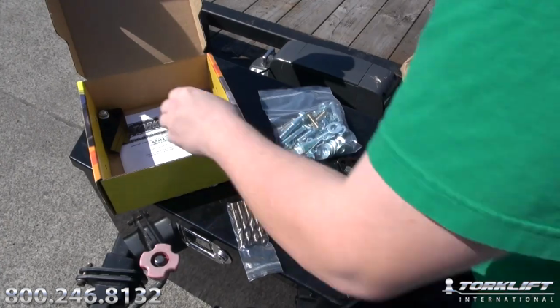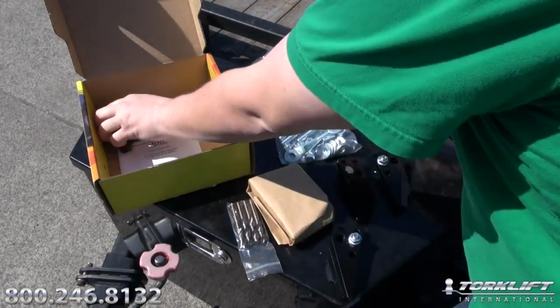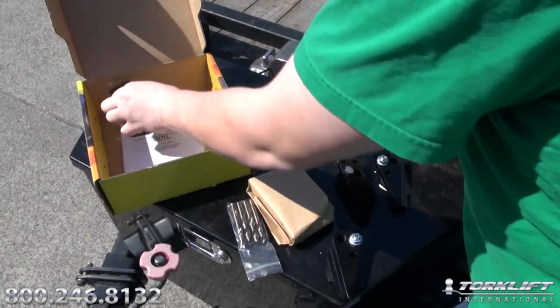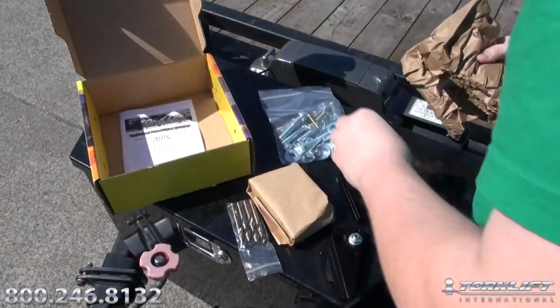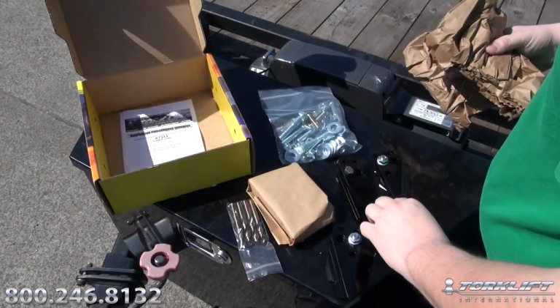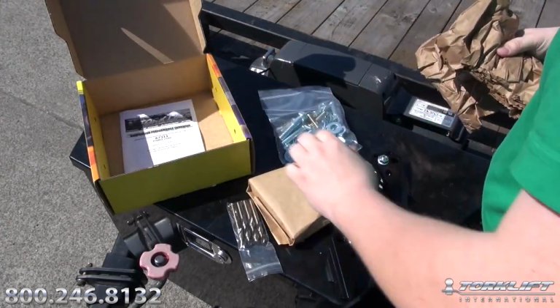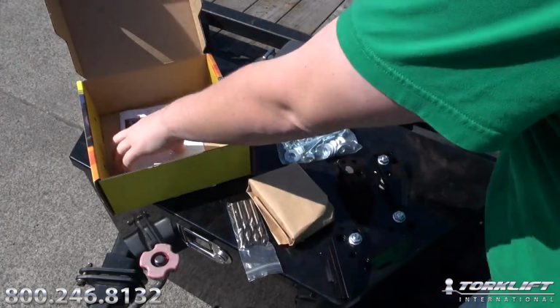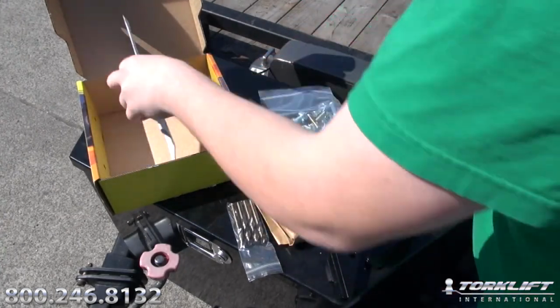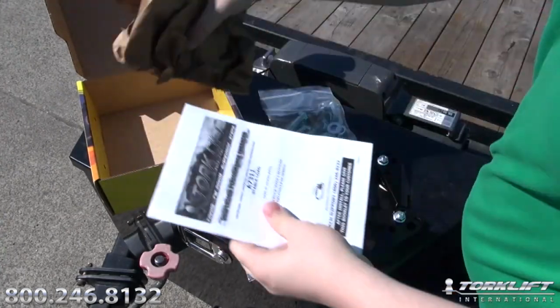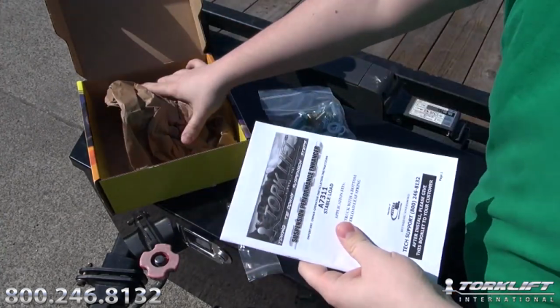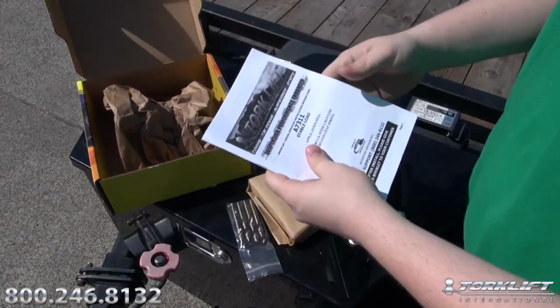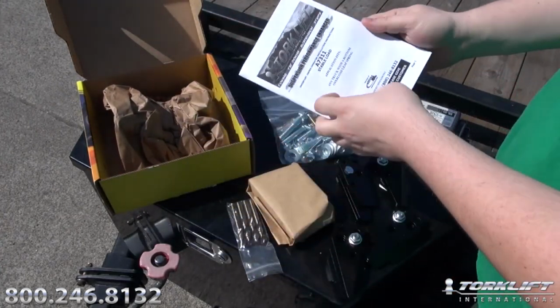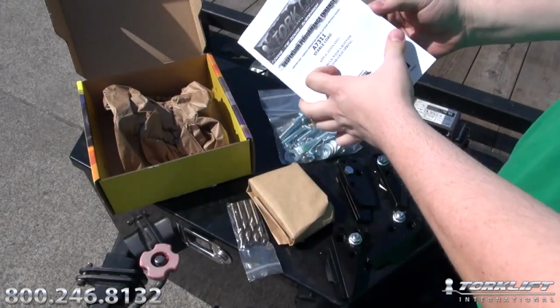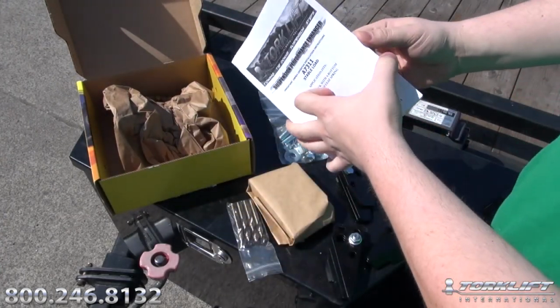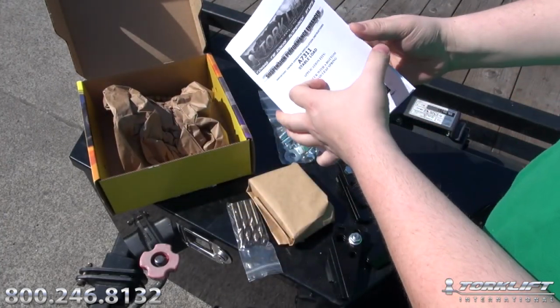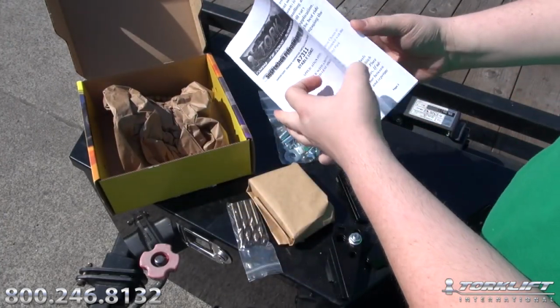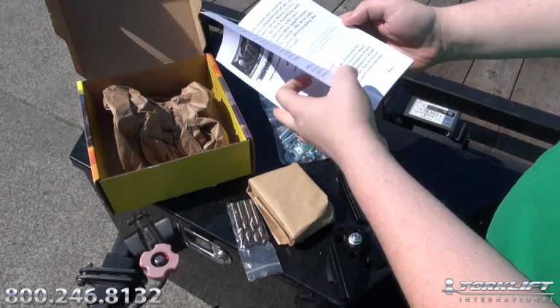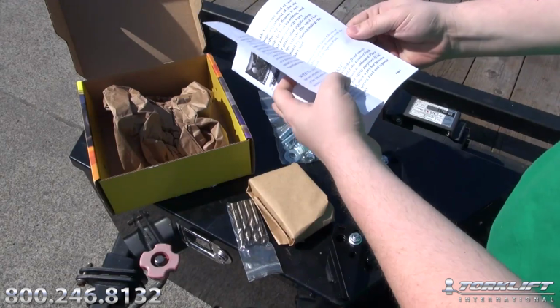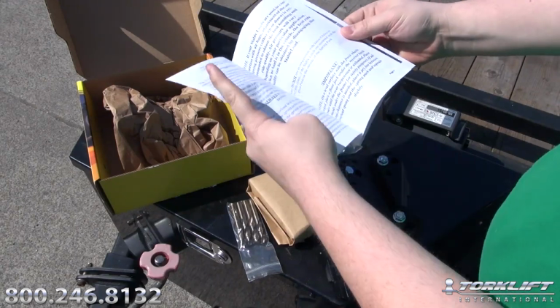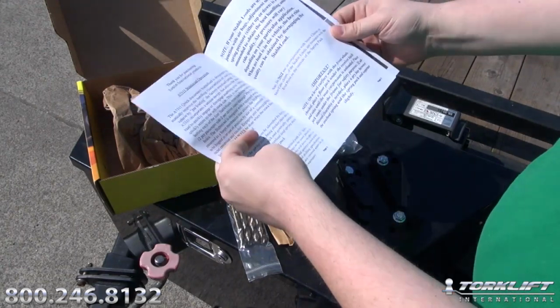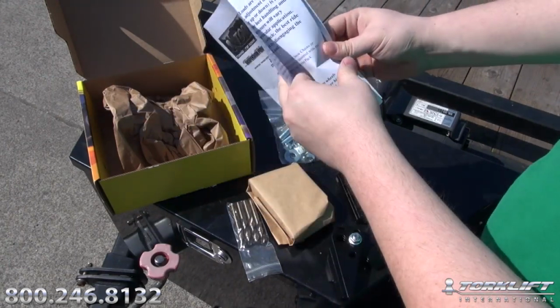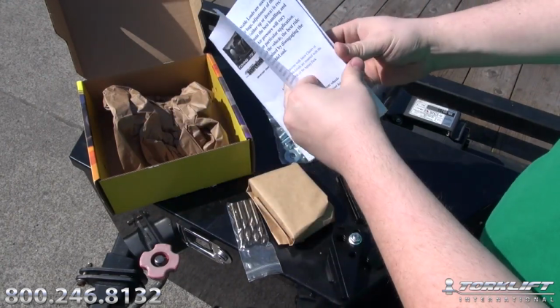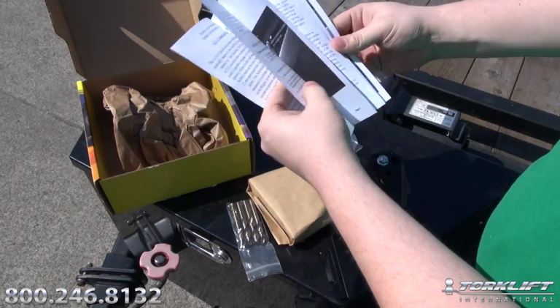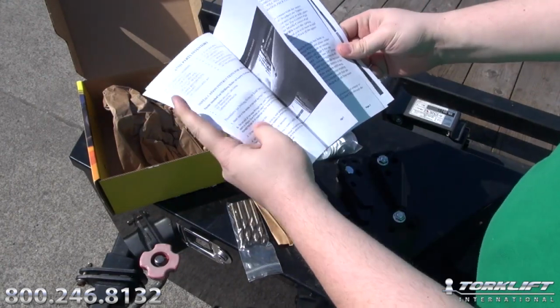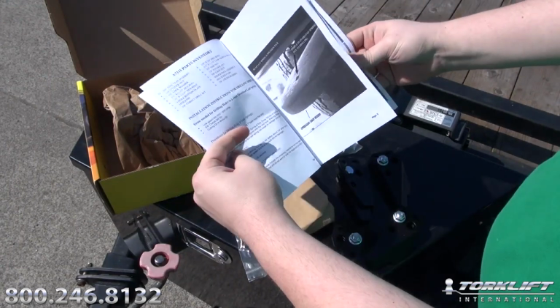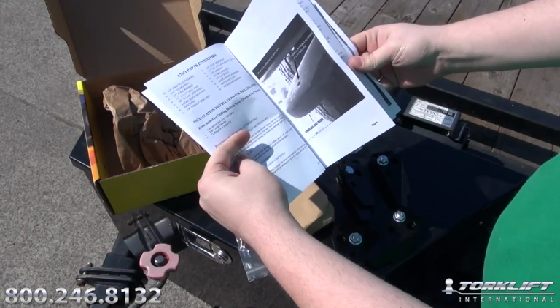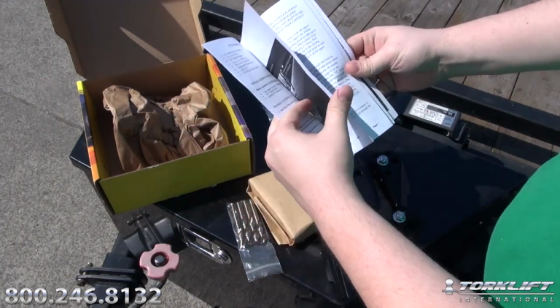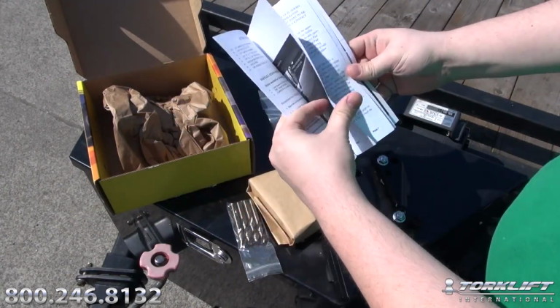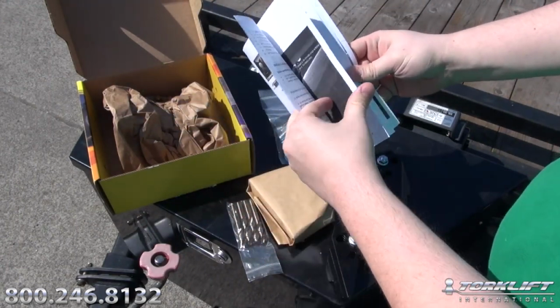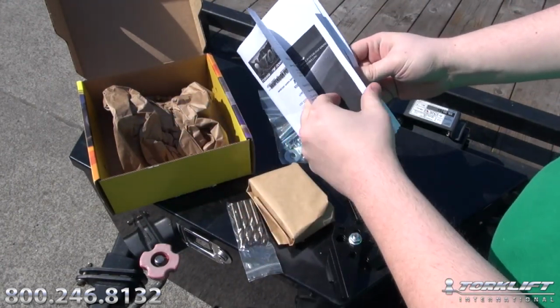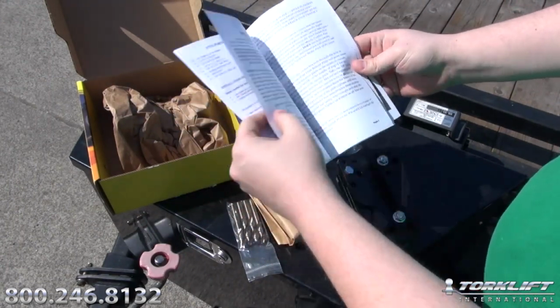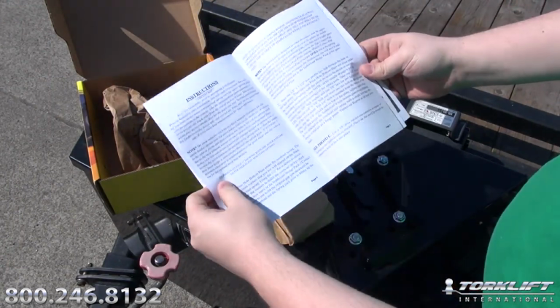The first thing you're going to want to do is pull all the parts out of your kit and familiarize yourself with the pieces and thoroughly read your instruction booklet.